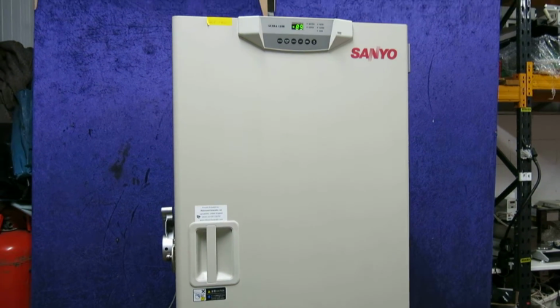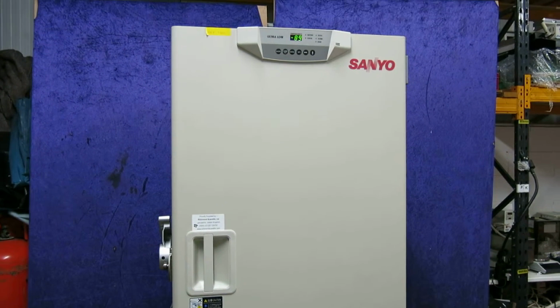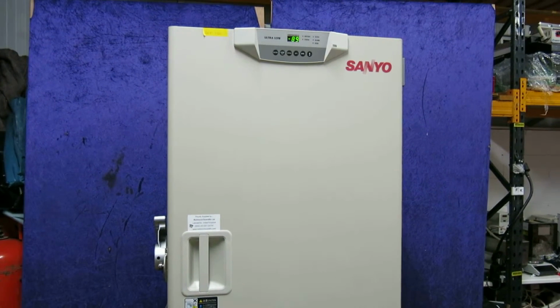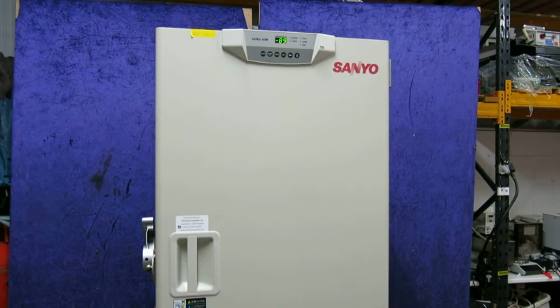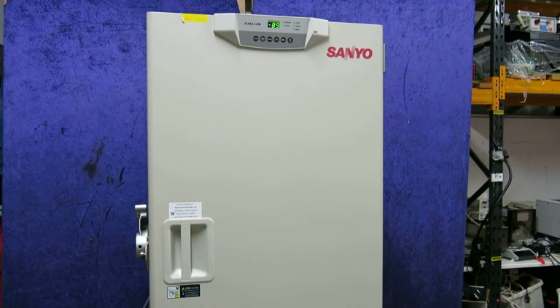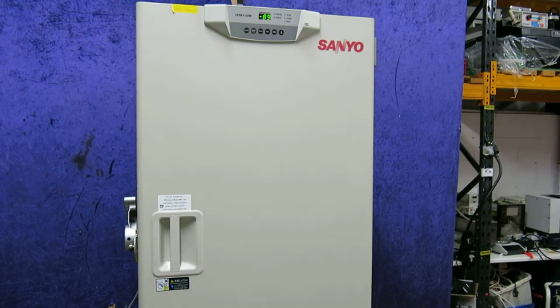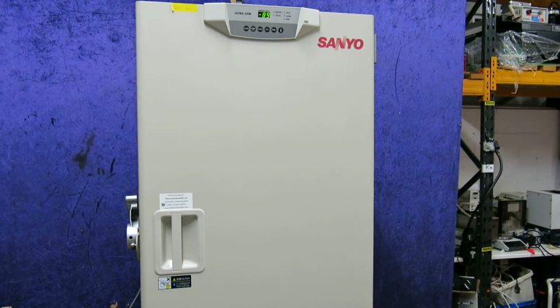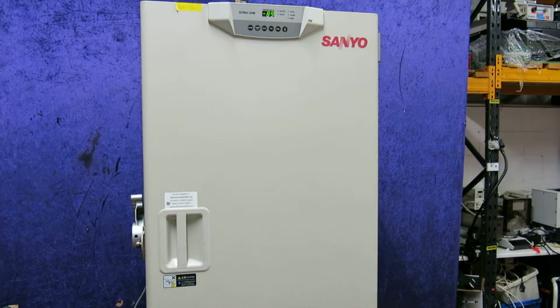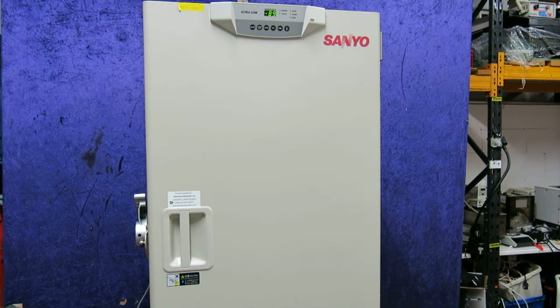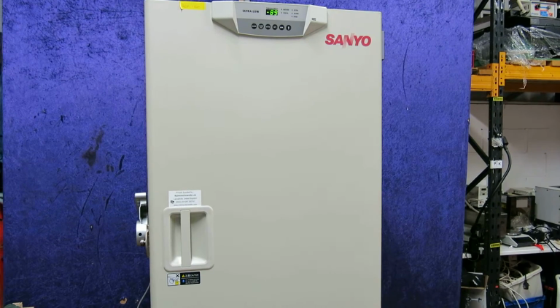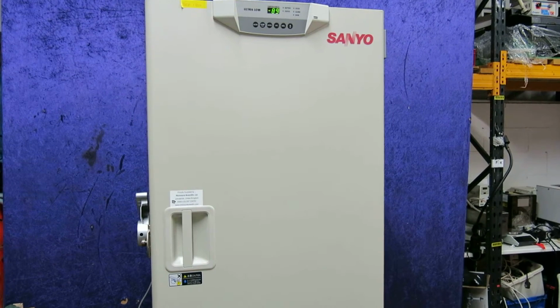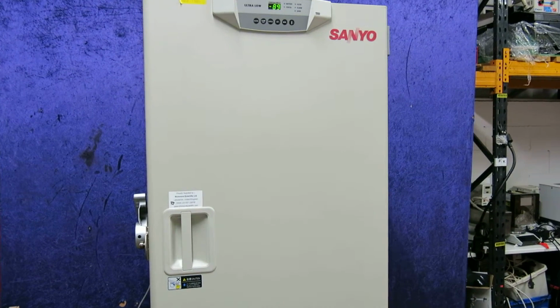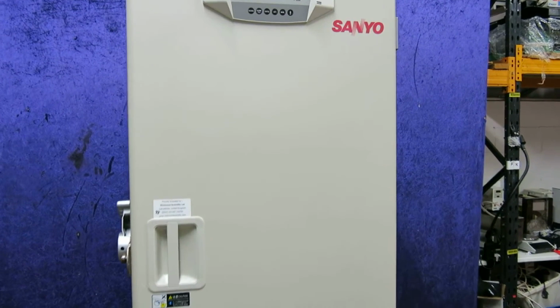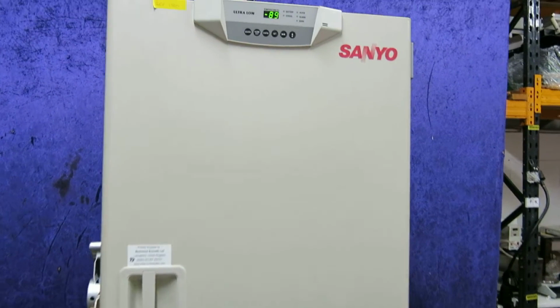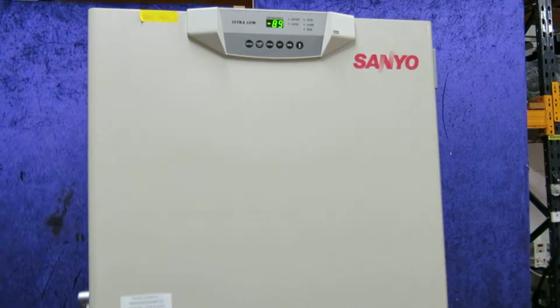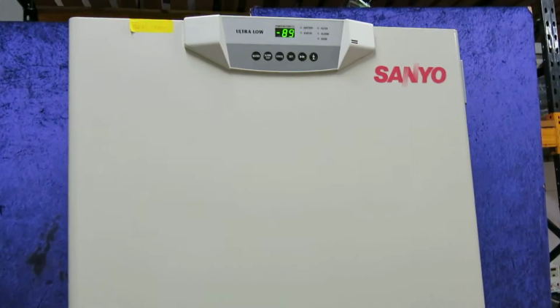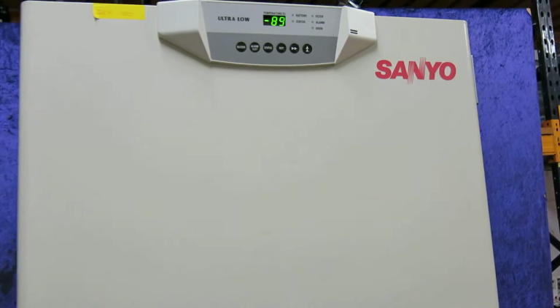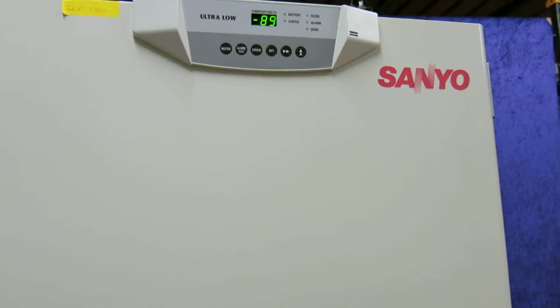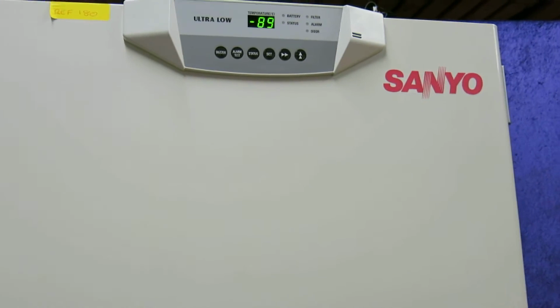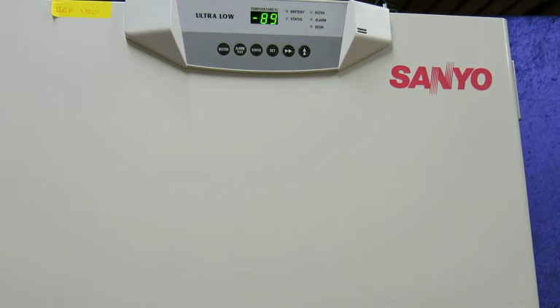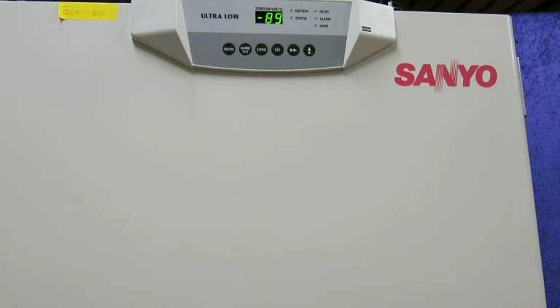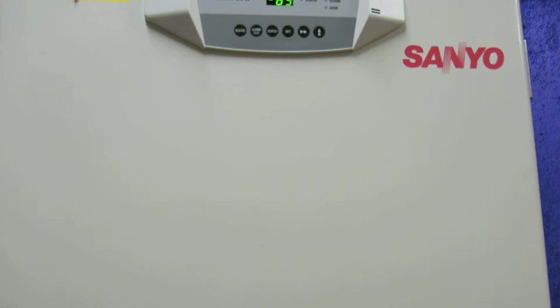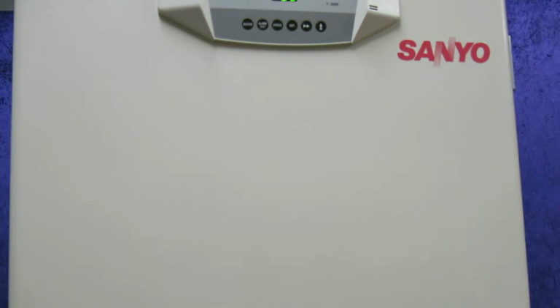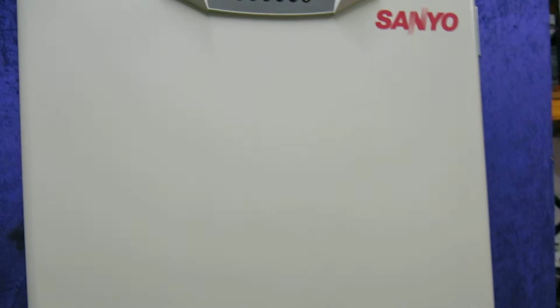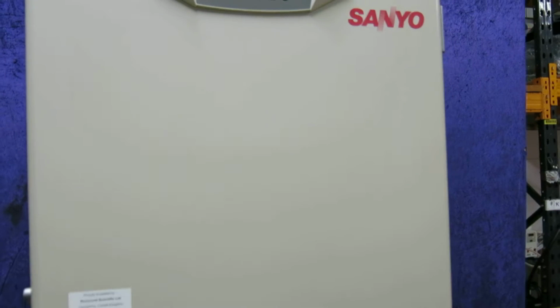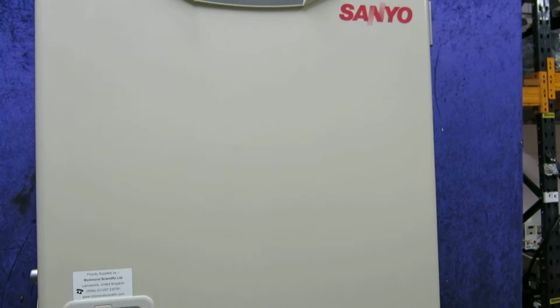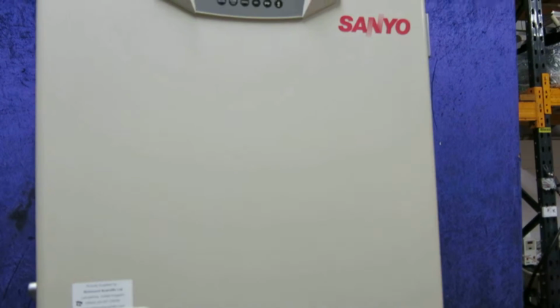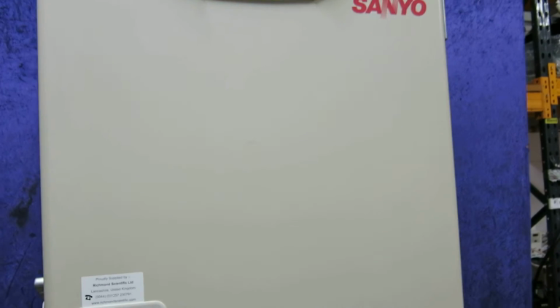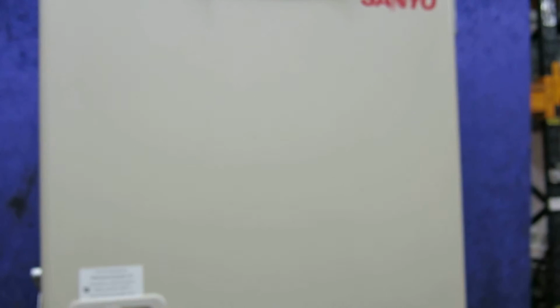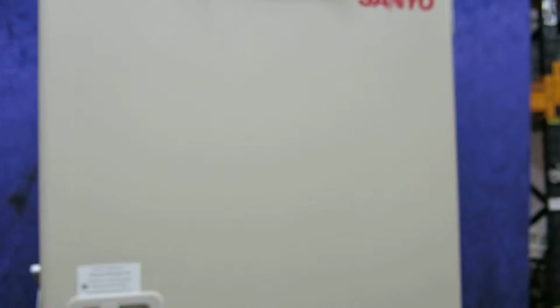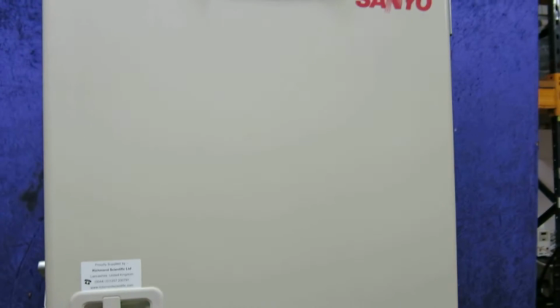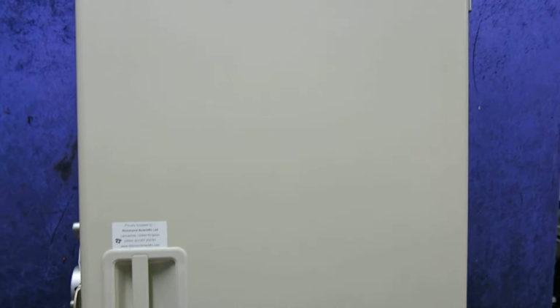This is Nick Edmund, Richmond Scientific. He's taking some video here of the Sanyo minus 85 freezer. This is the Sanyo MDF U53V.